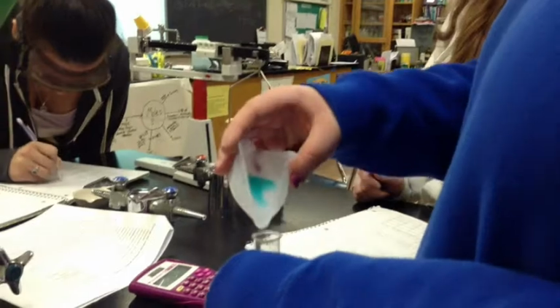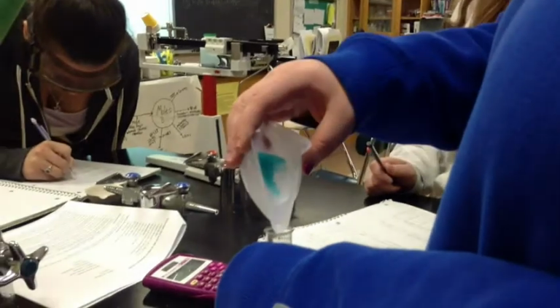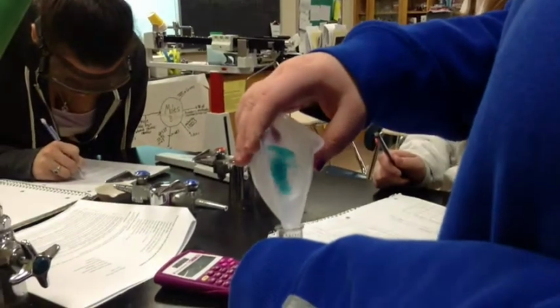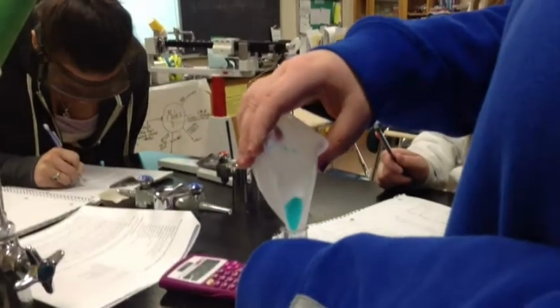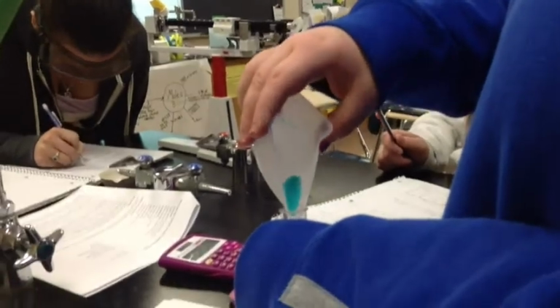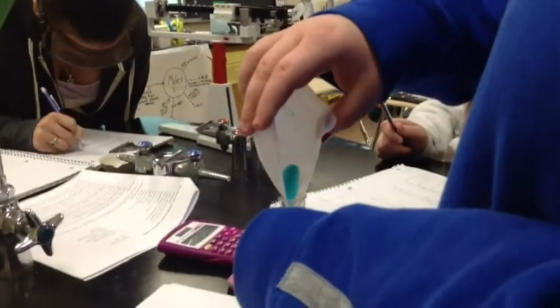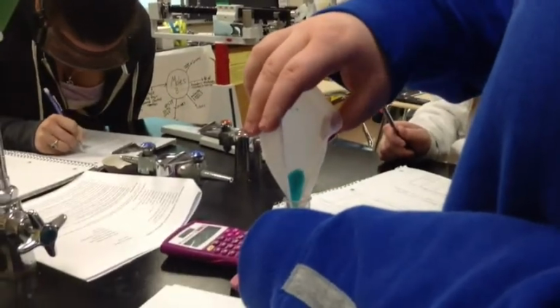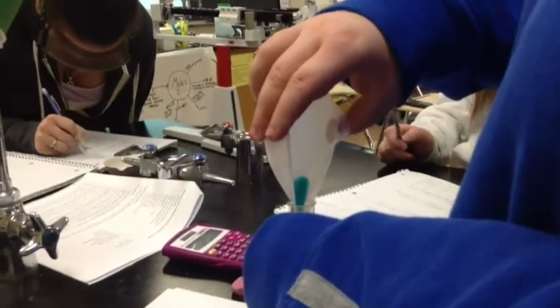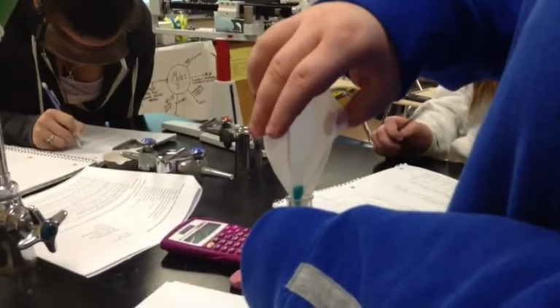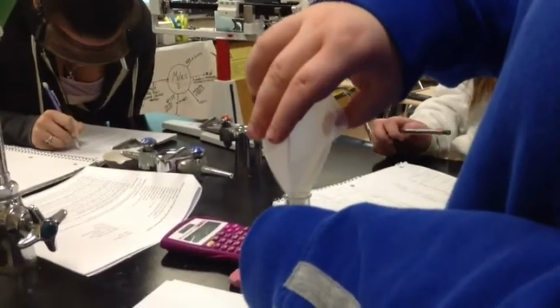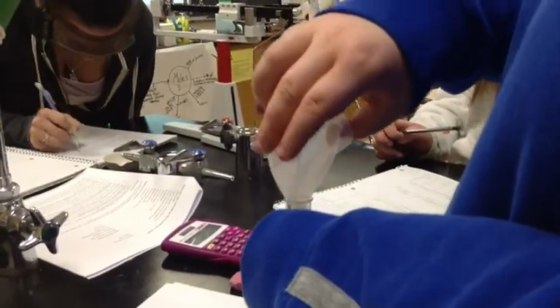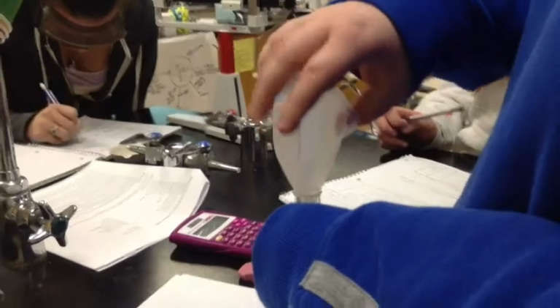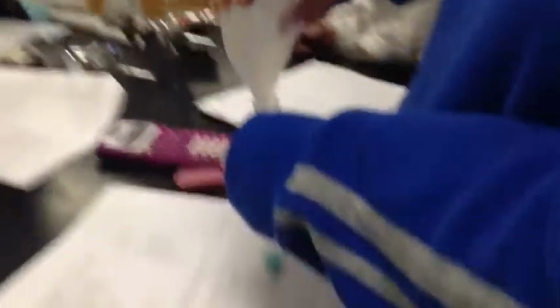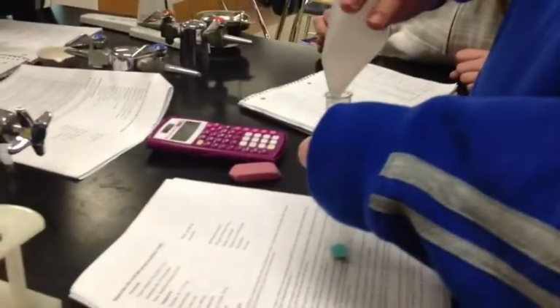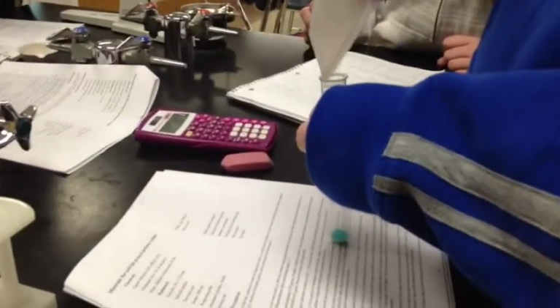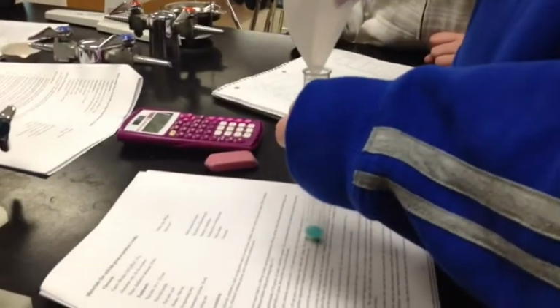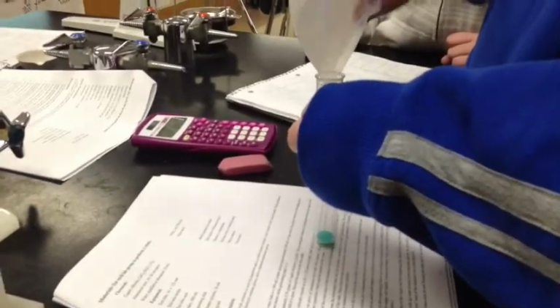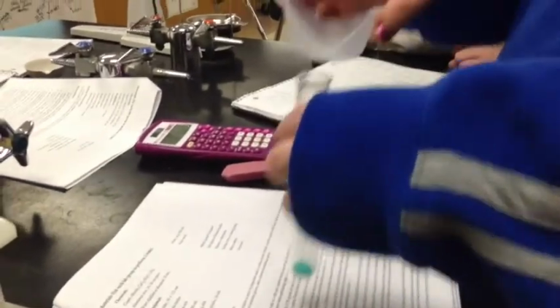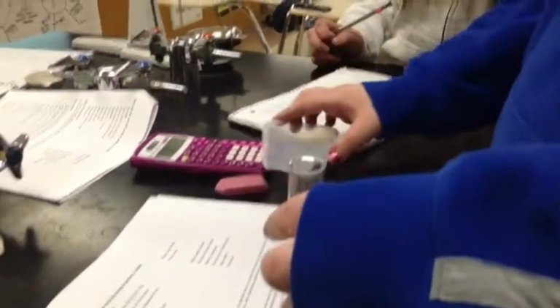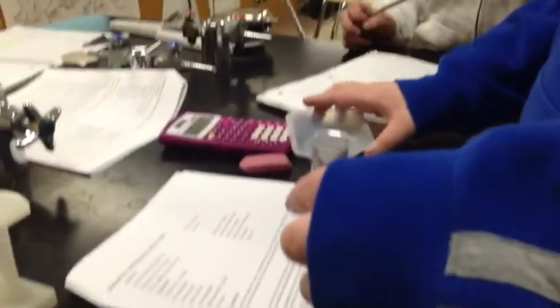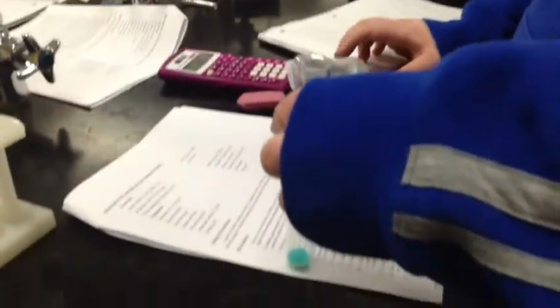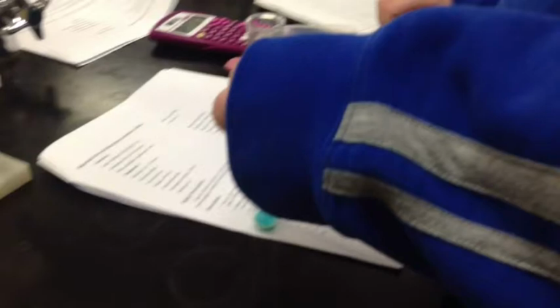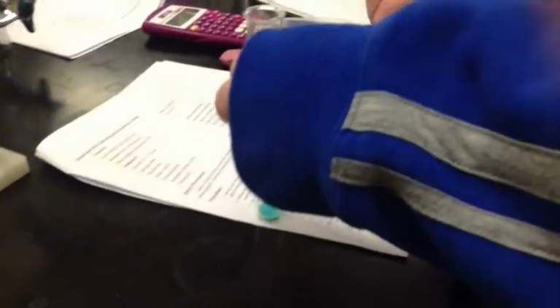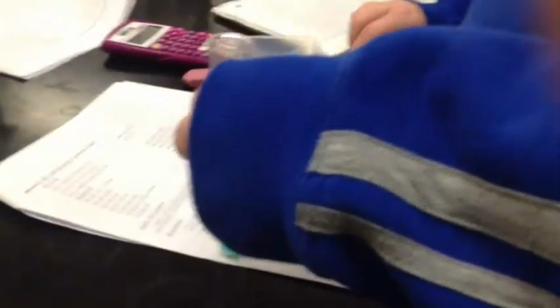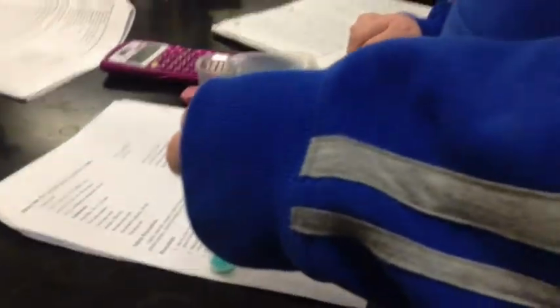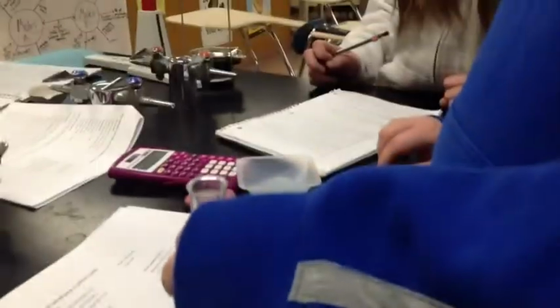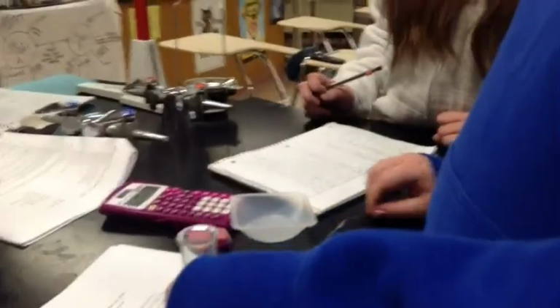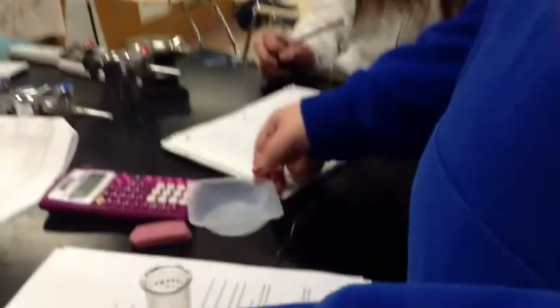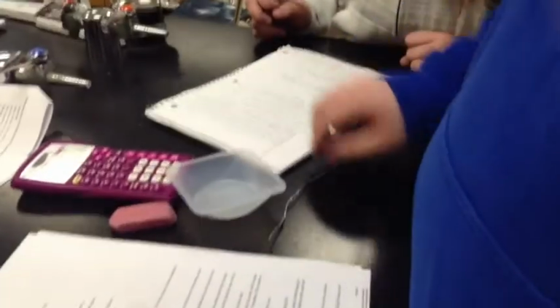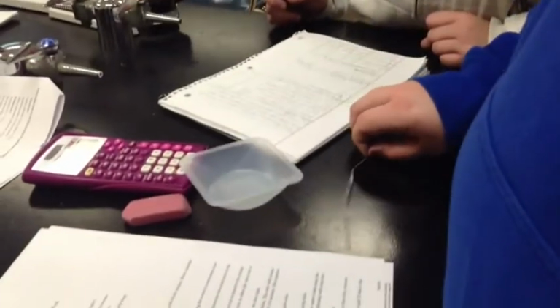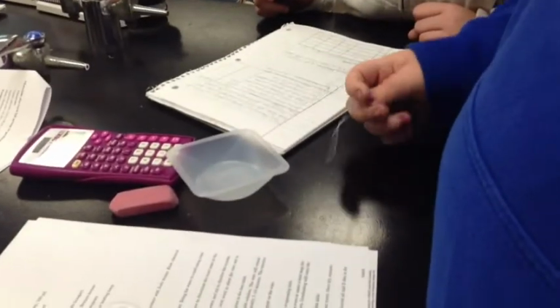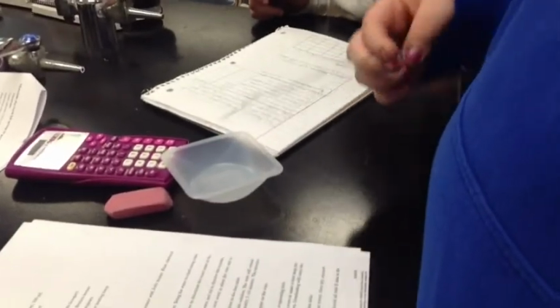We are running the reaction between copper chloride dihydrate and aluminum wire. There goes the solid copper chloride into the test tube. And we've got our aluminum wire — plain old — over here. There's the before.